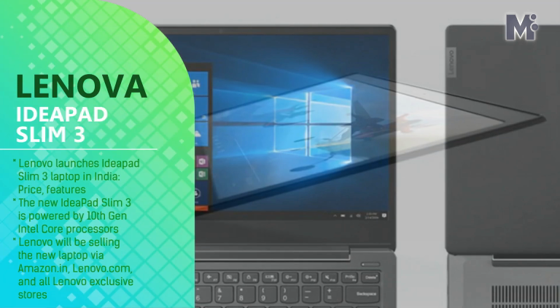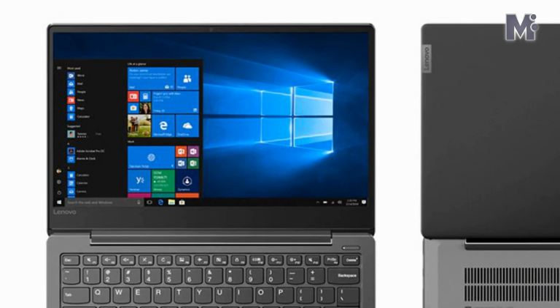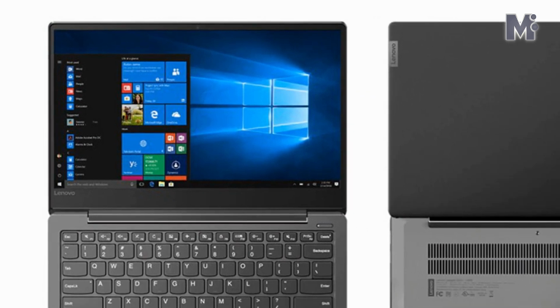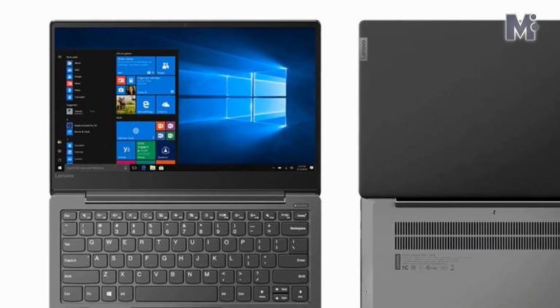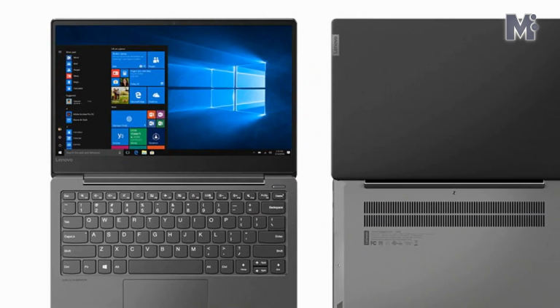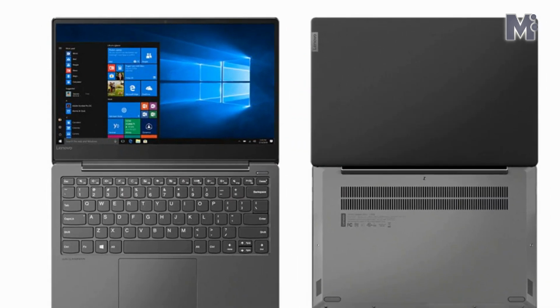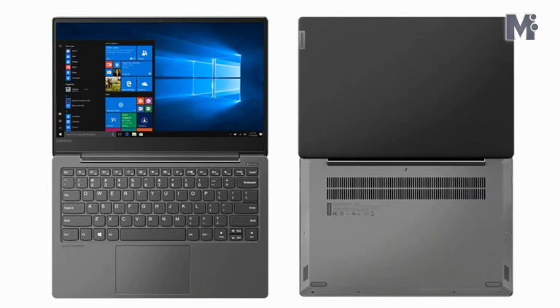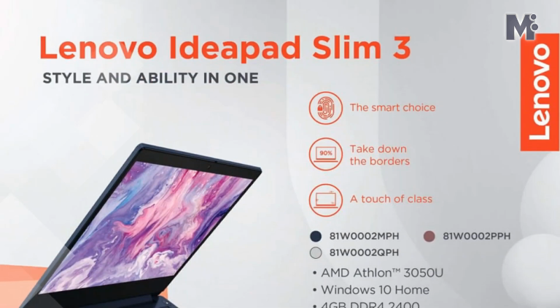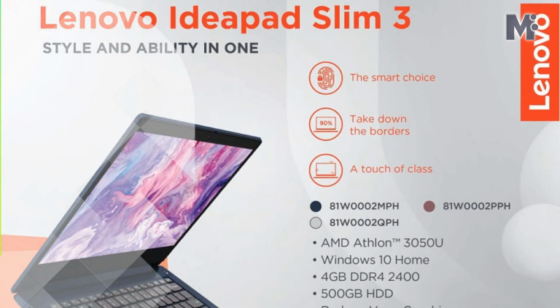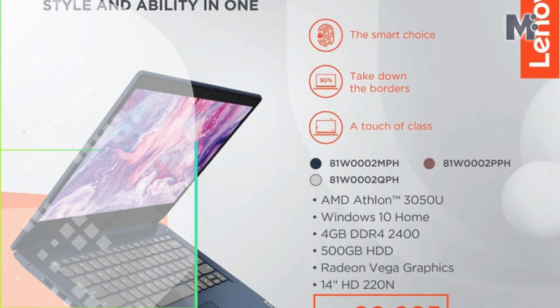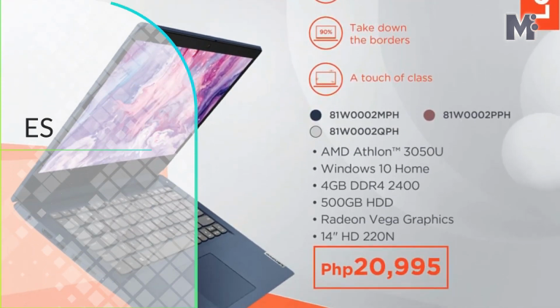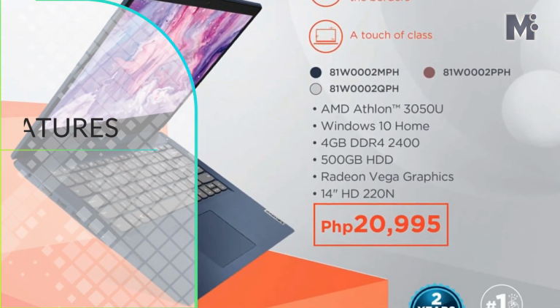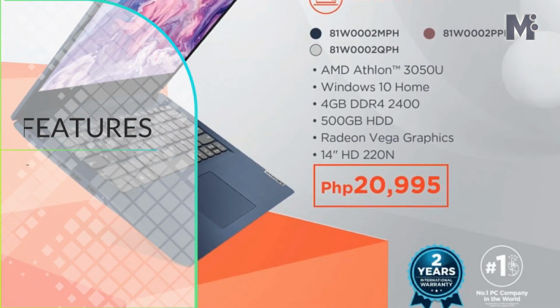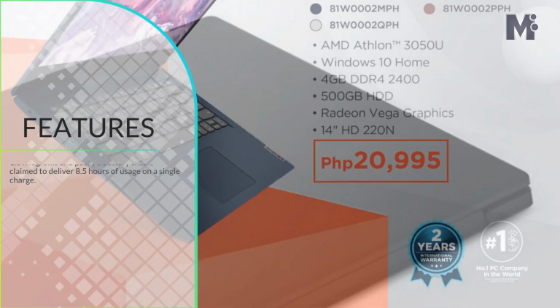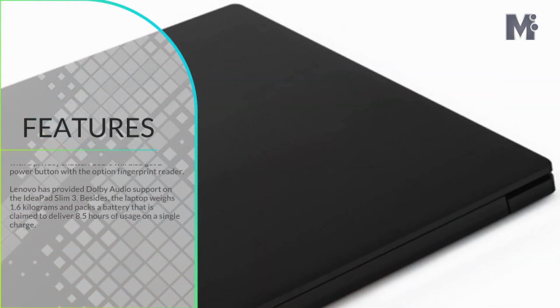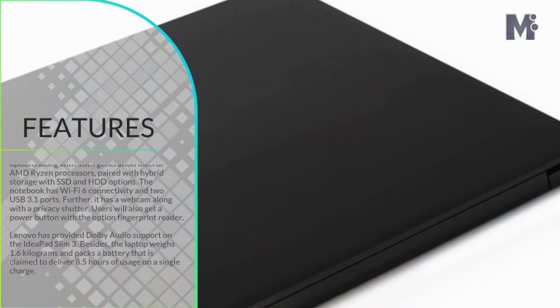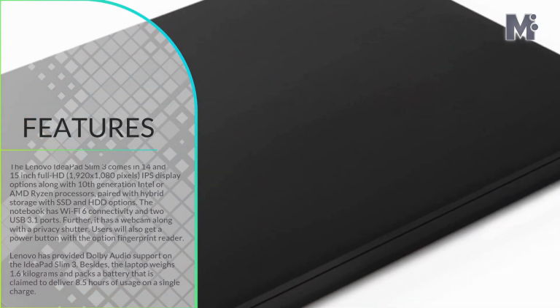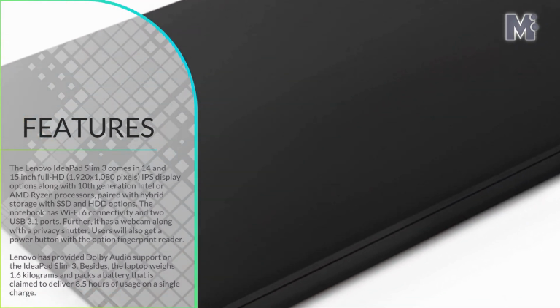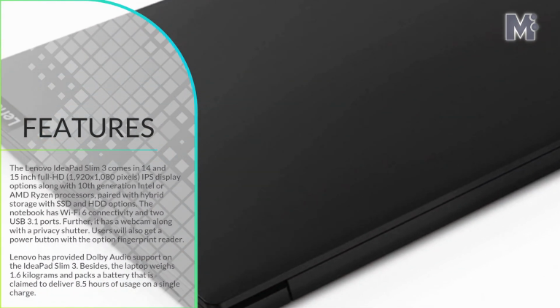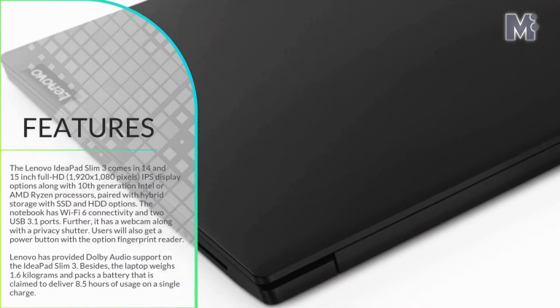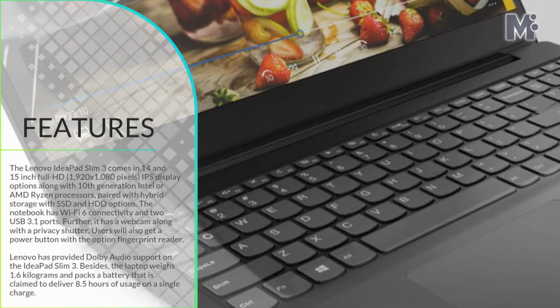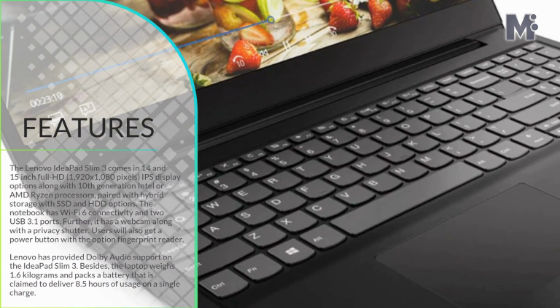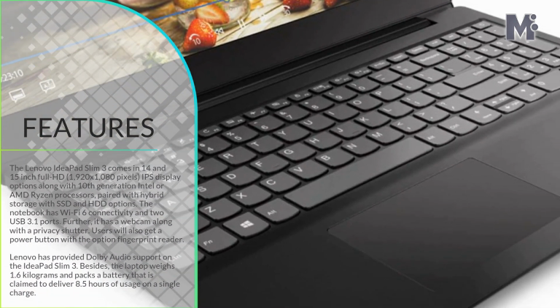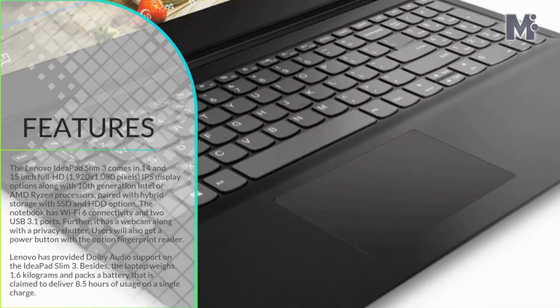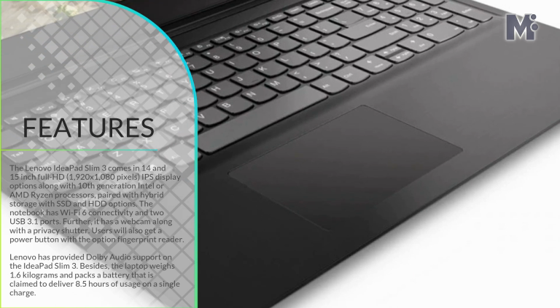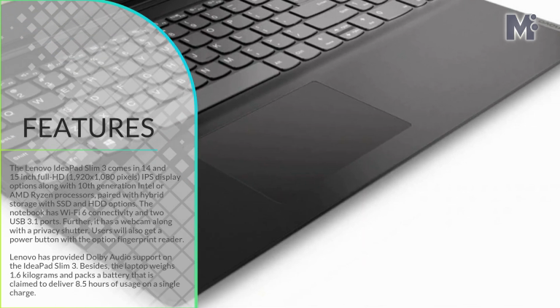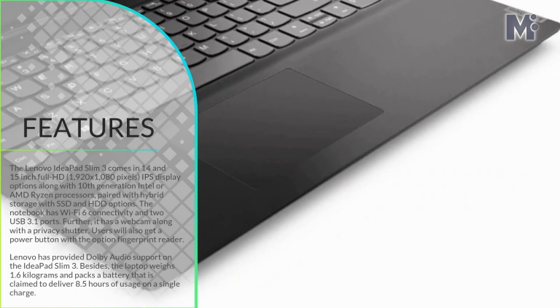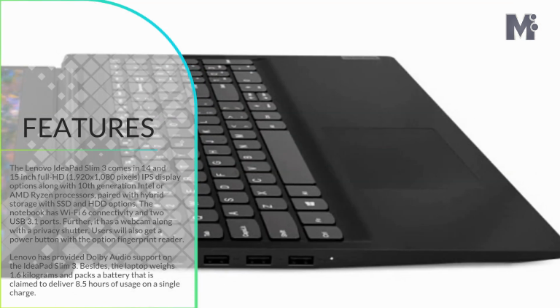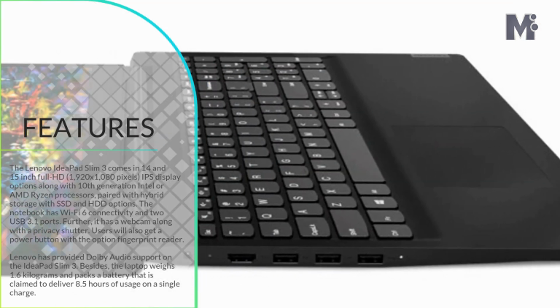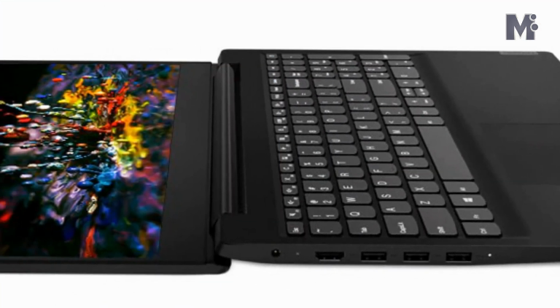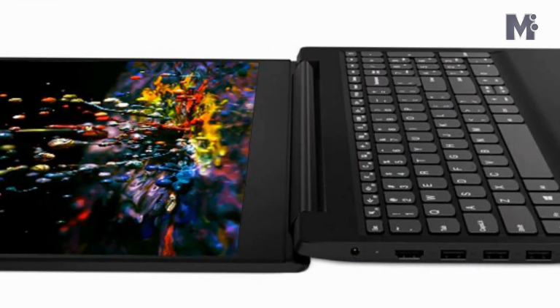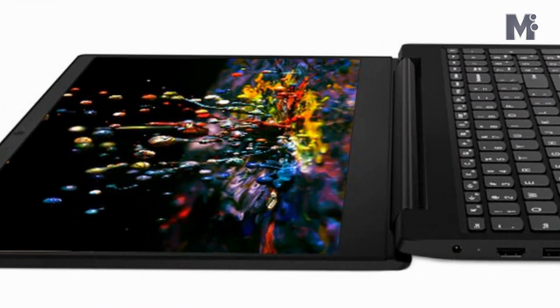The new IdeaPad Slim 3 laptop weighs 1.6 kg, is 19.9 mm thin, and is available in two sizes — a 14-inch variant and a 15-inch variant.